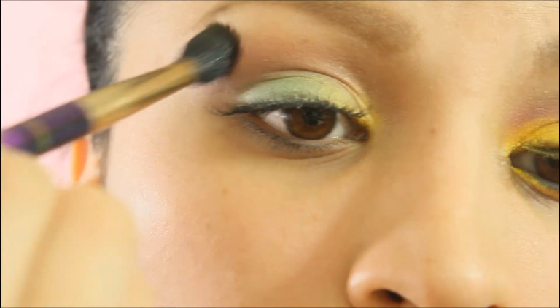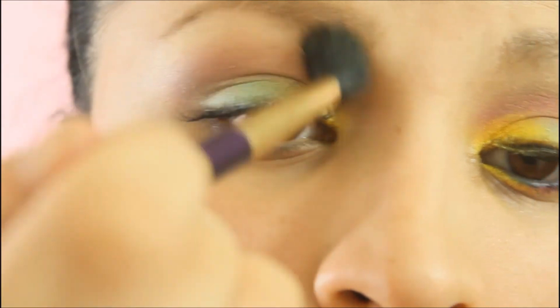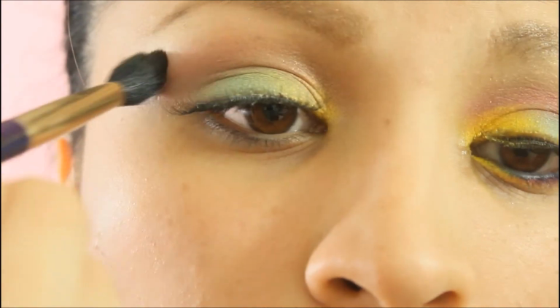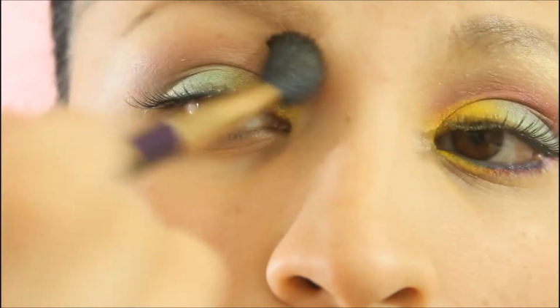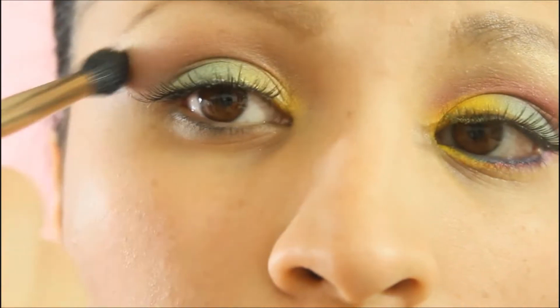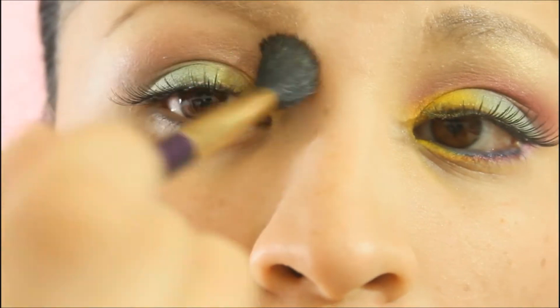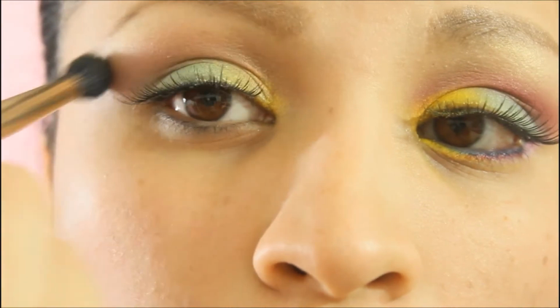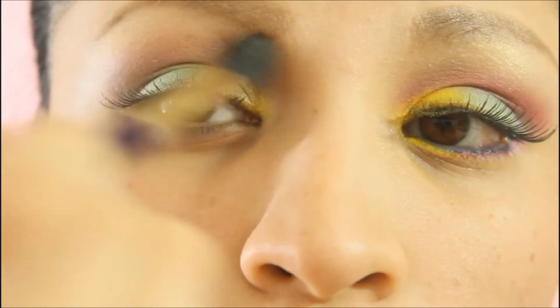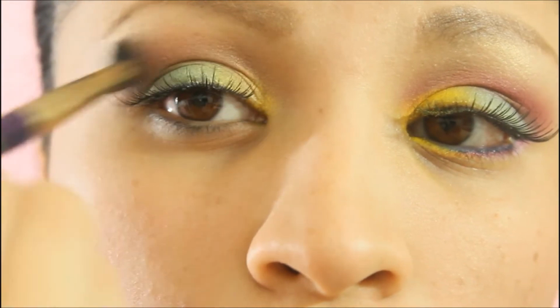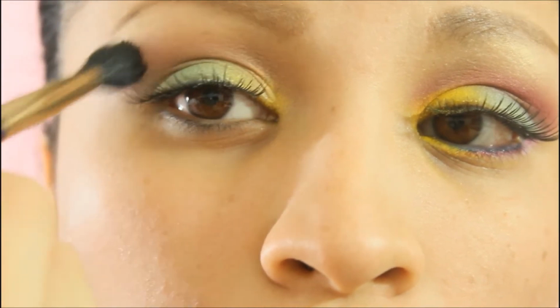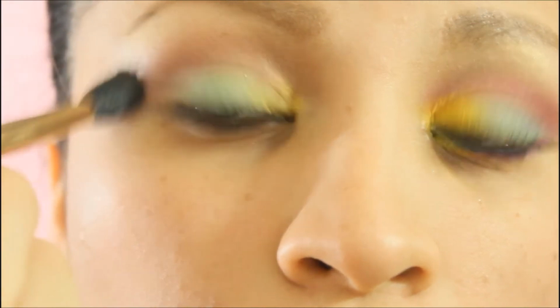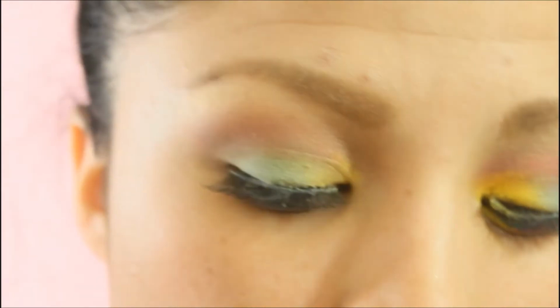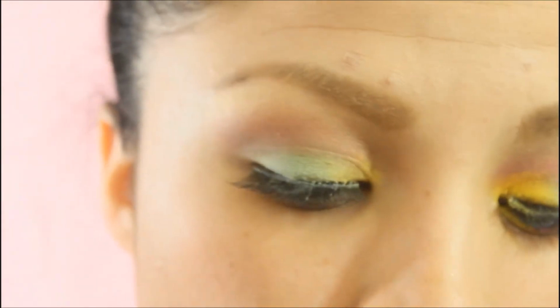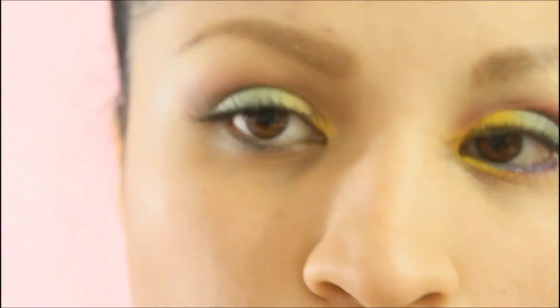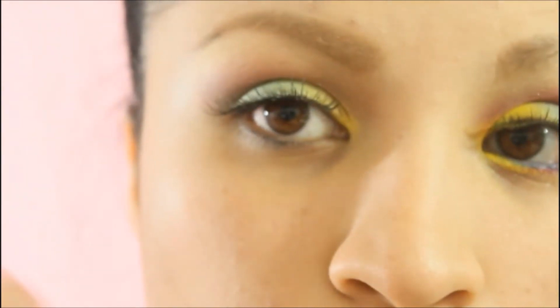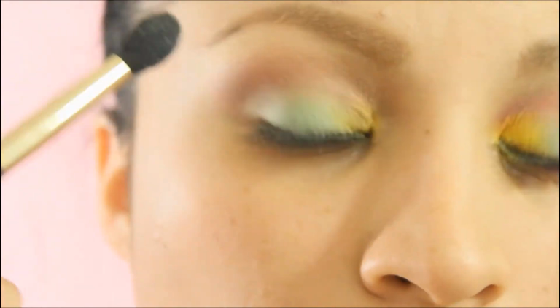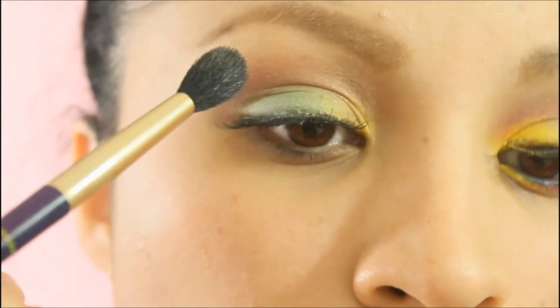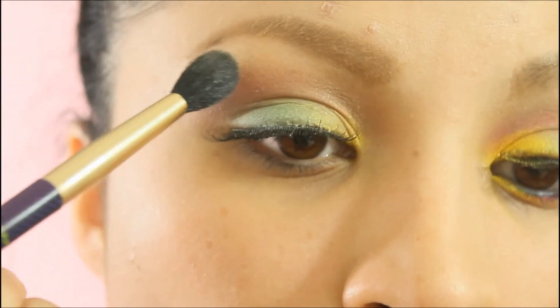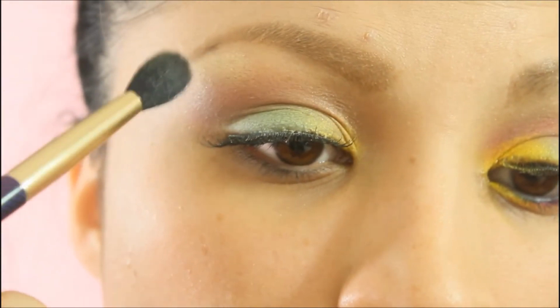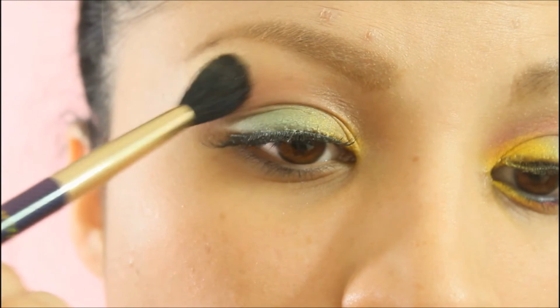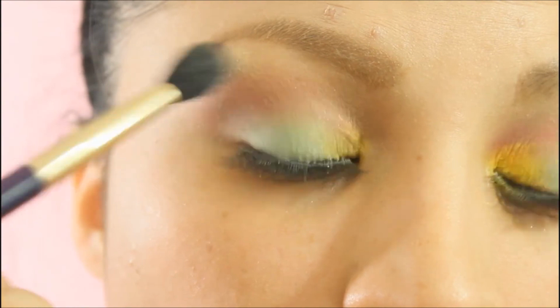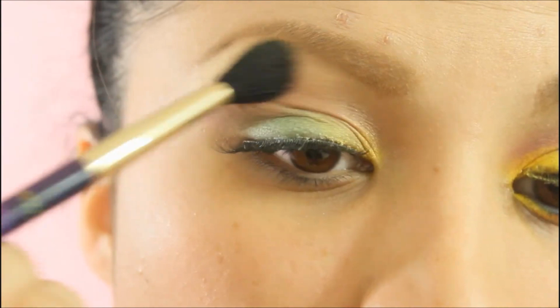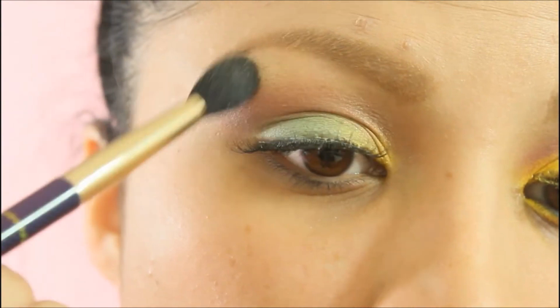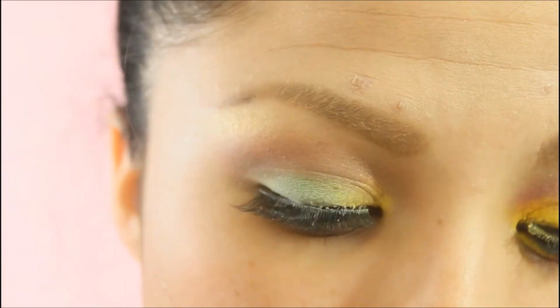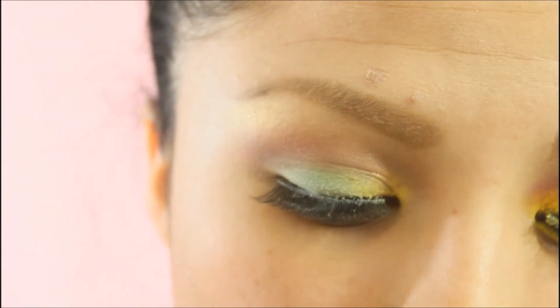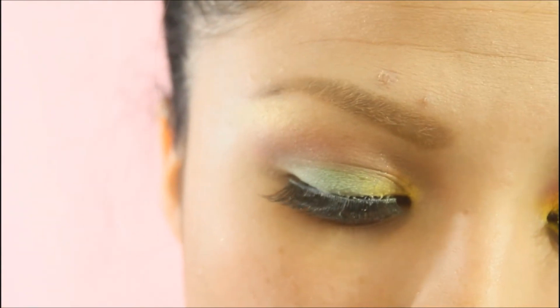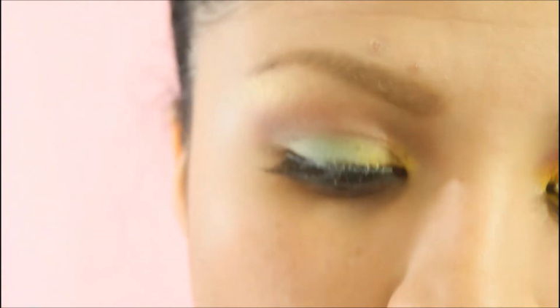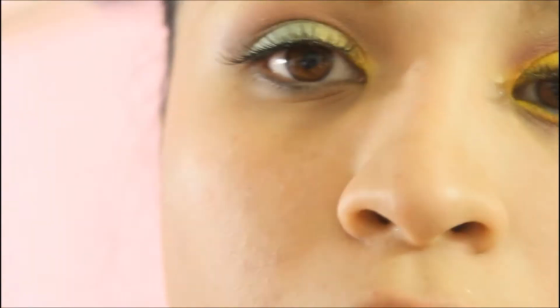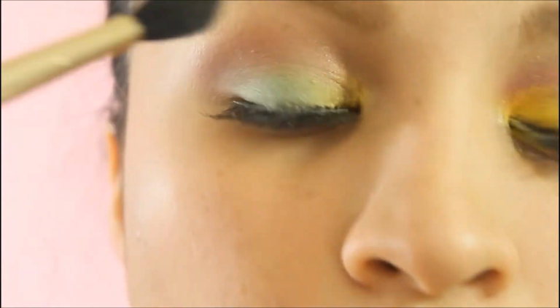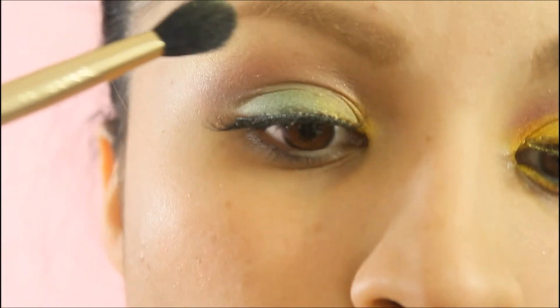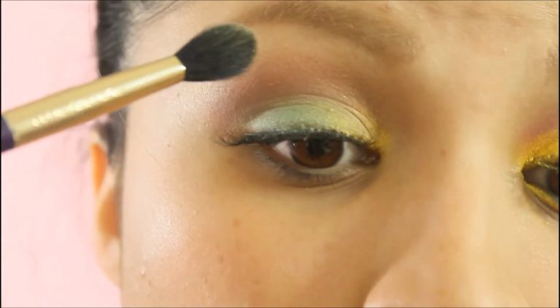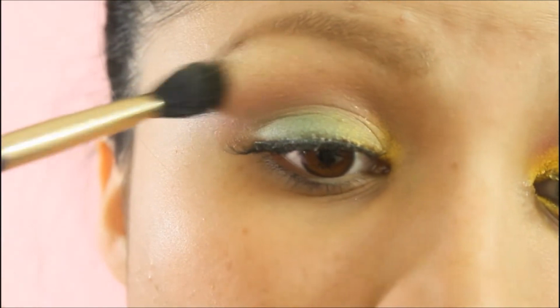I took a cream color with gold particles and started blending the eyeshadows a little bit more, then slowly blended it up to my brow bone.